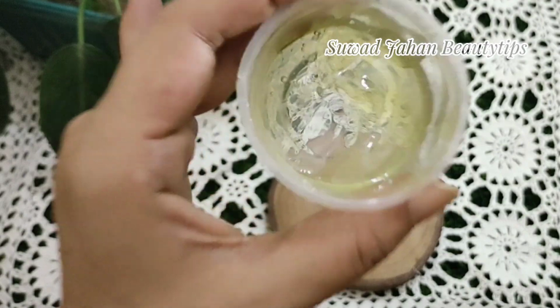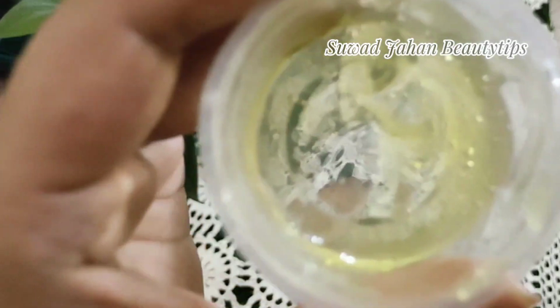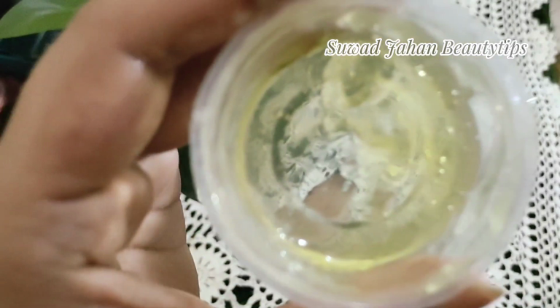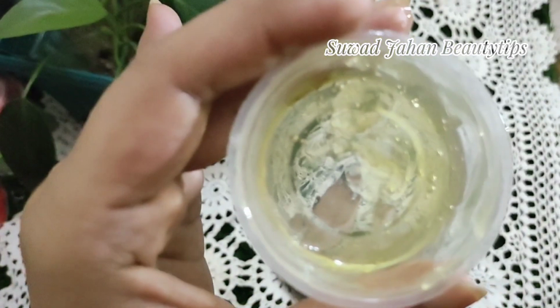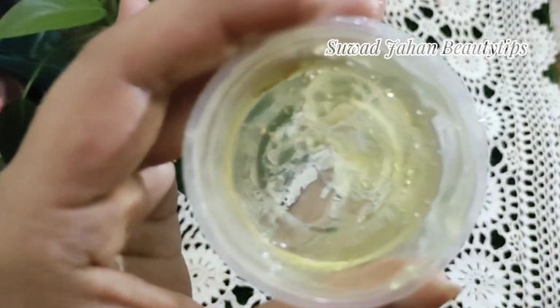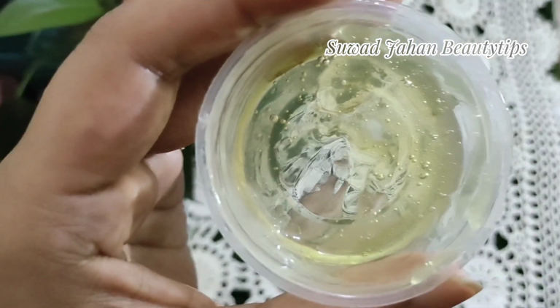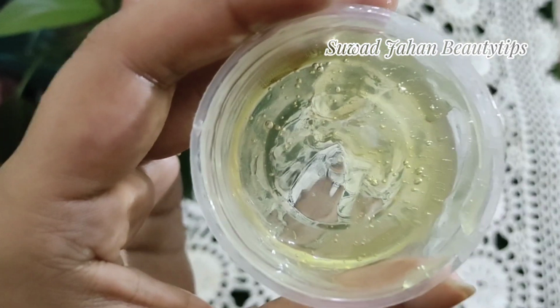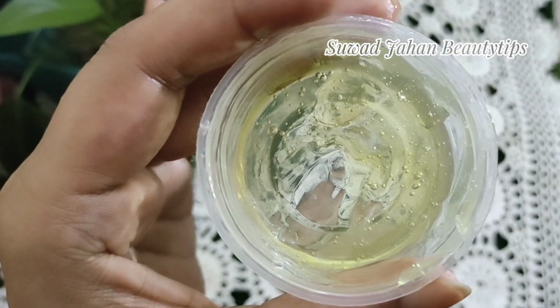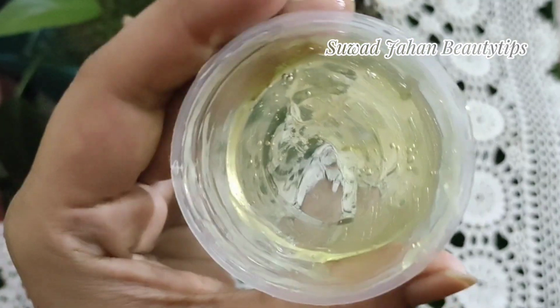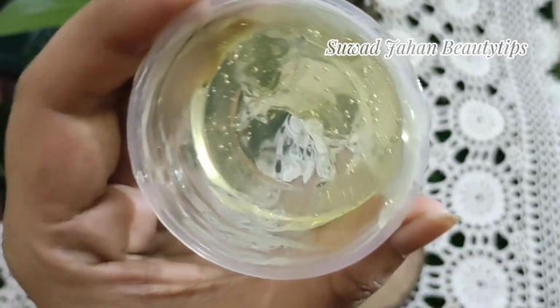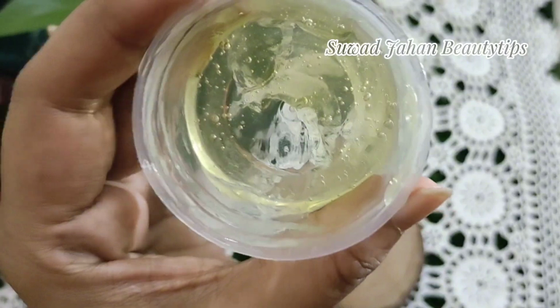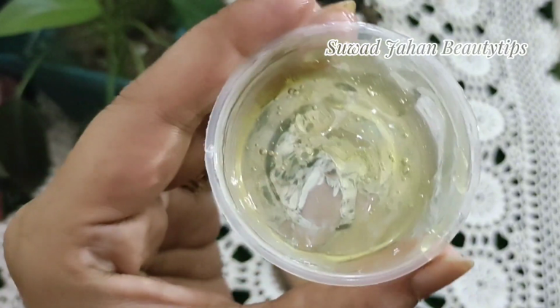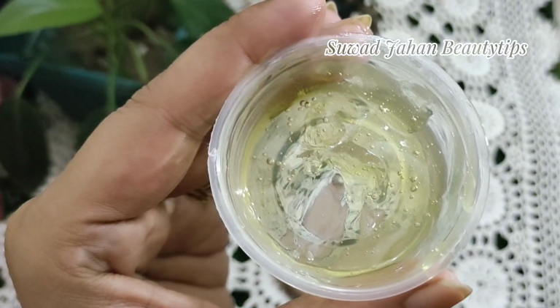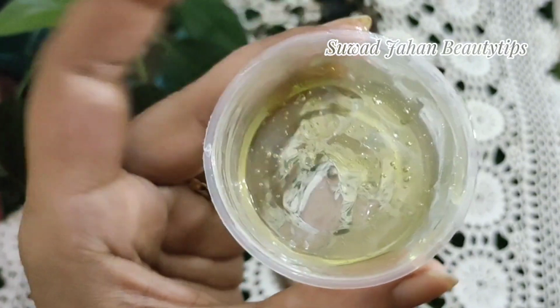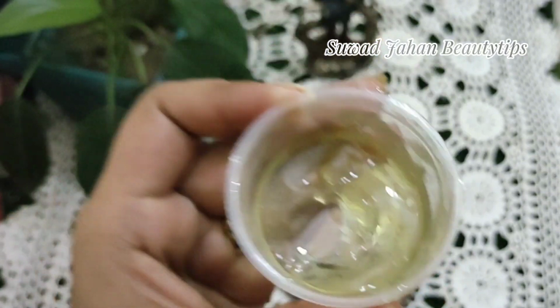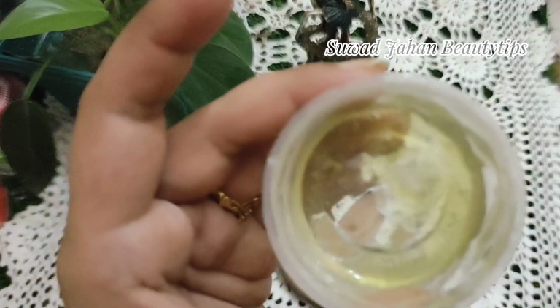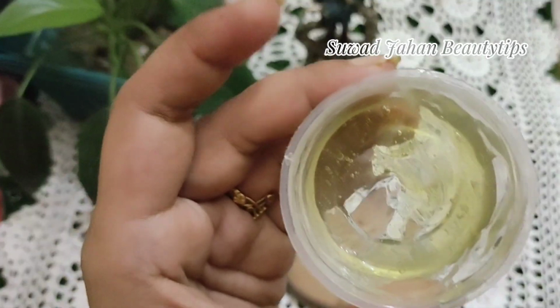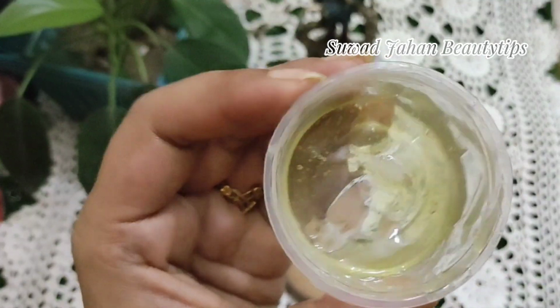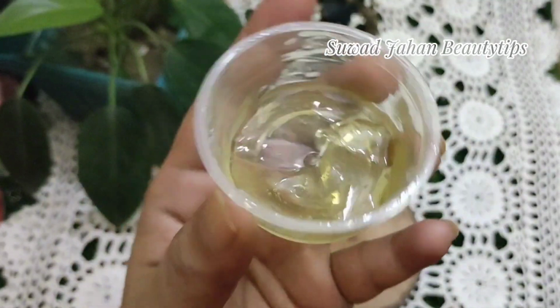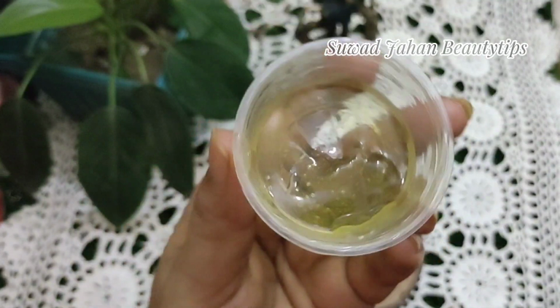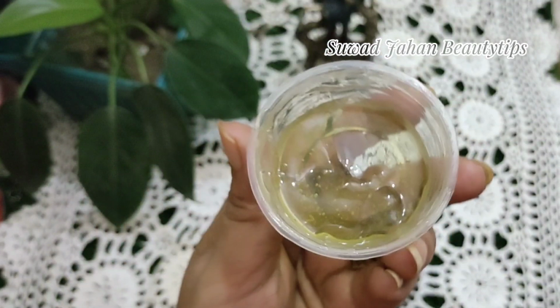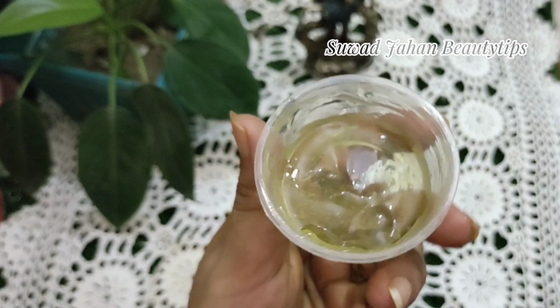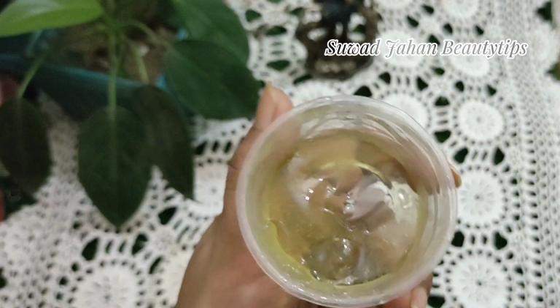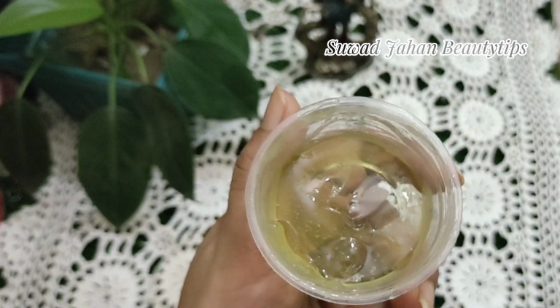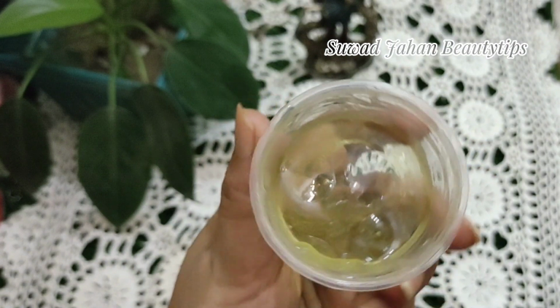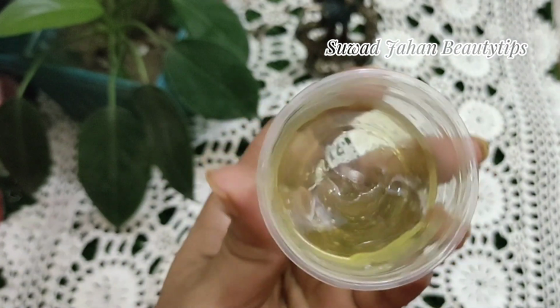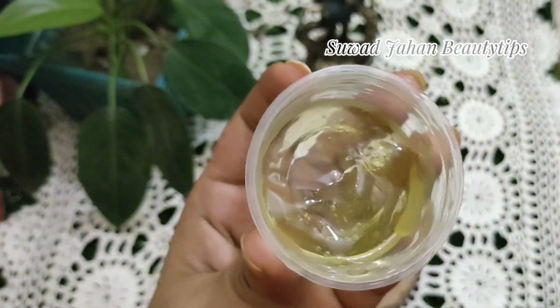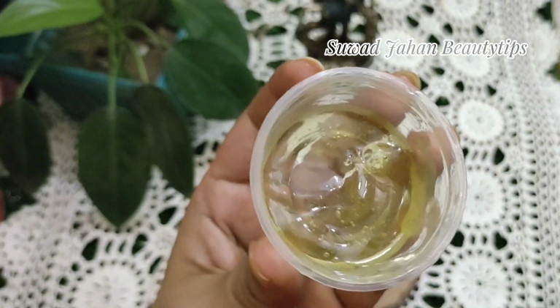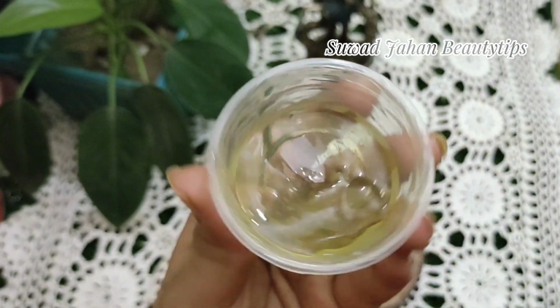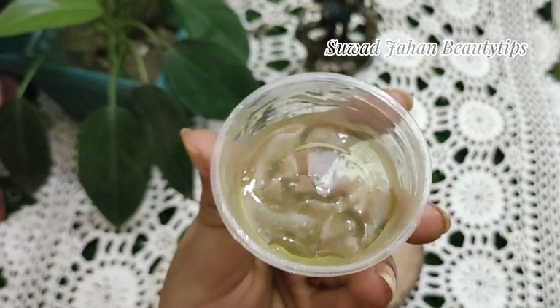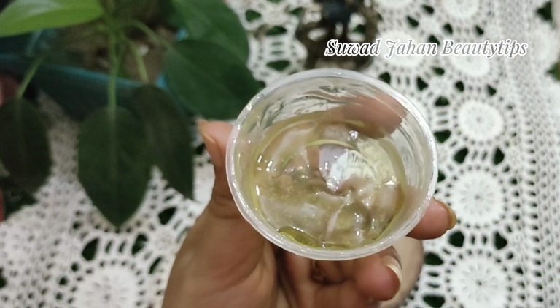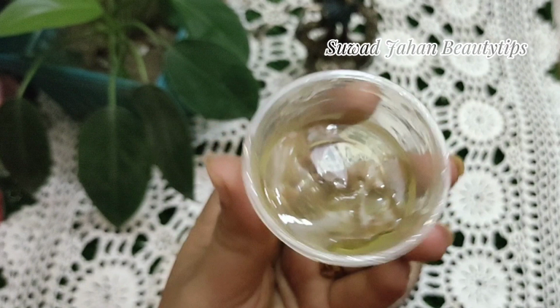Simply mix the versatile aloe vera with a little glycerin and dab the paste on your face lightly. Pure glycerin mixed with other natural ingredients like aloe vera gel is used to moisten skin and prevent water loss.